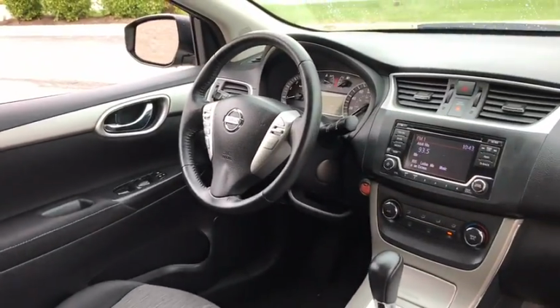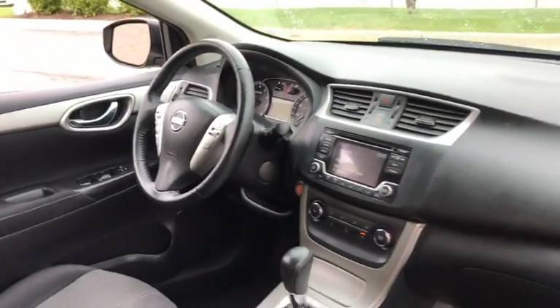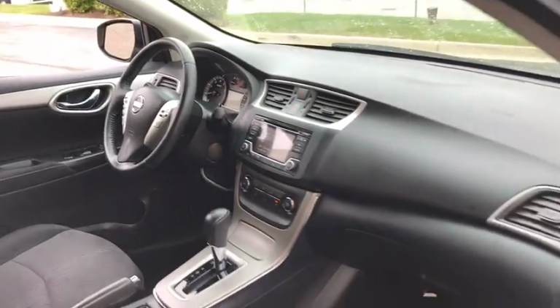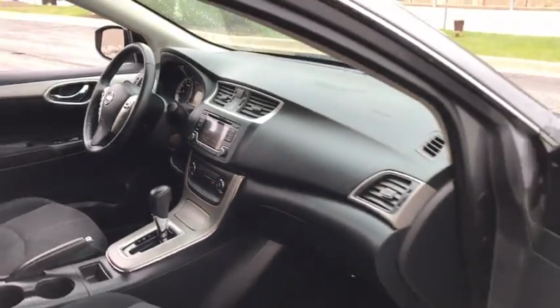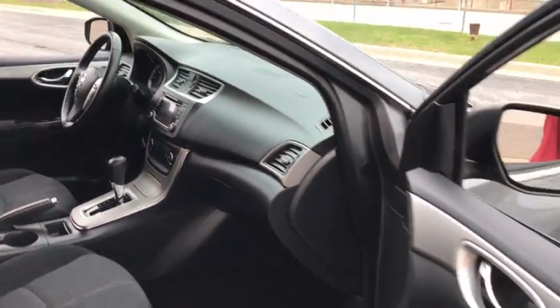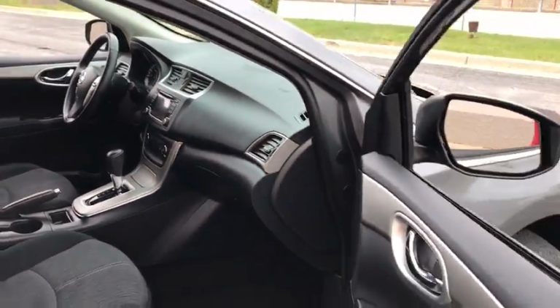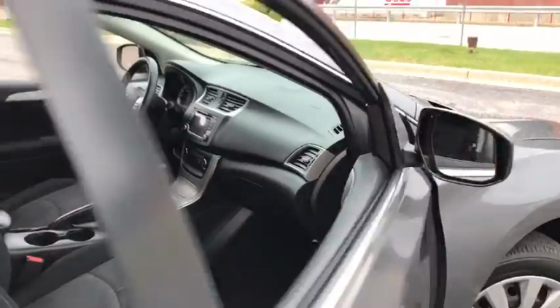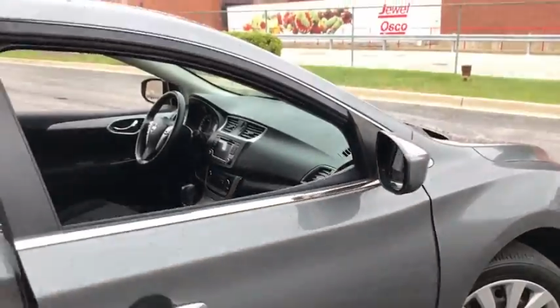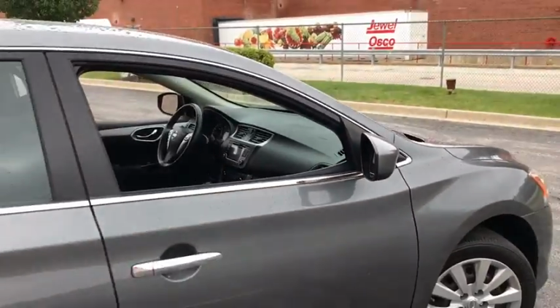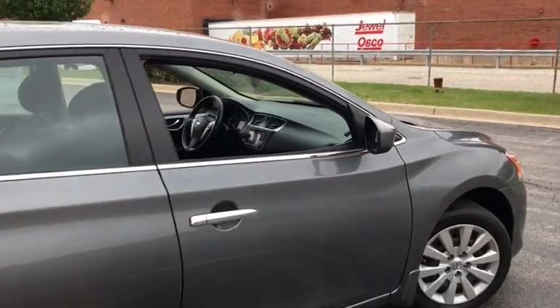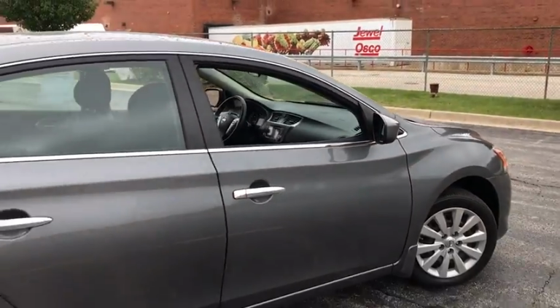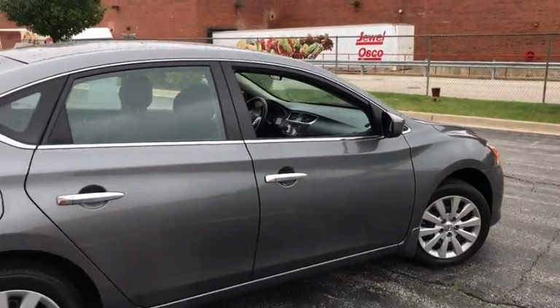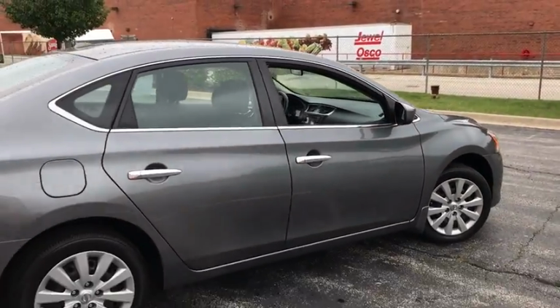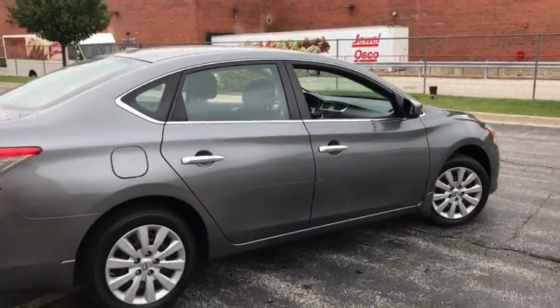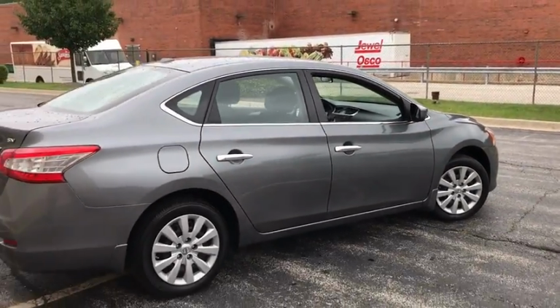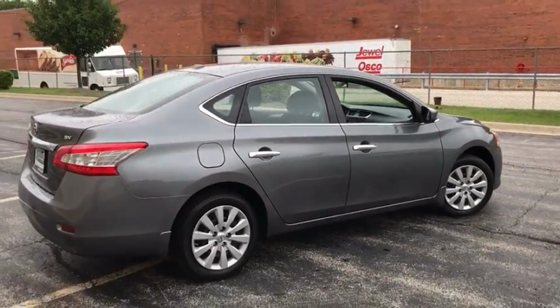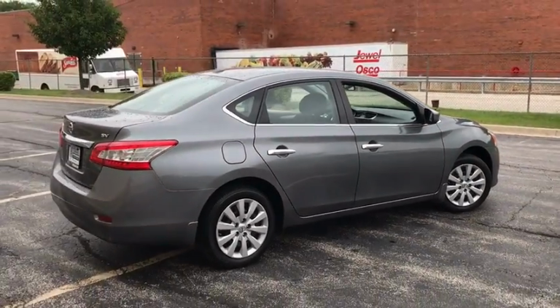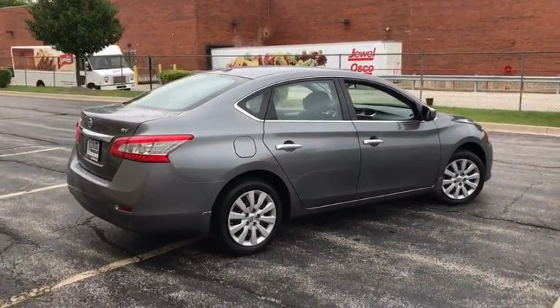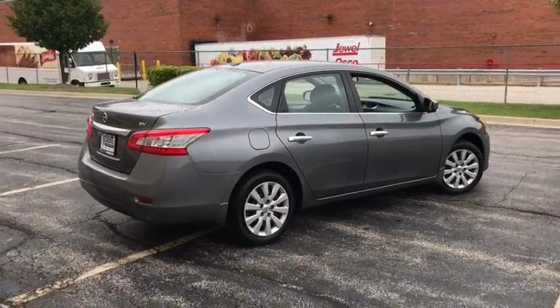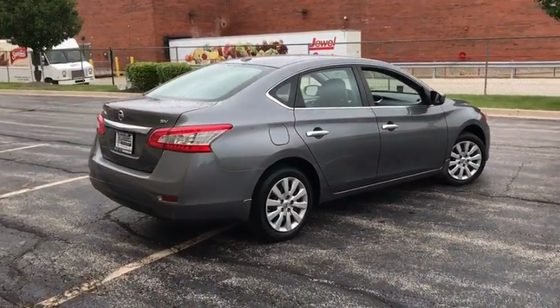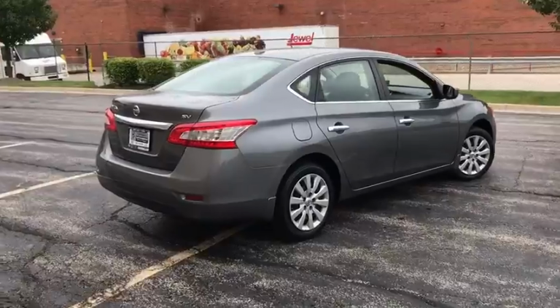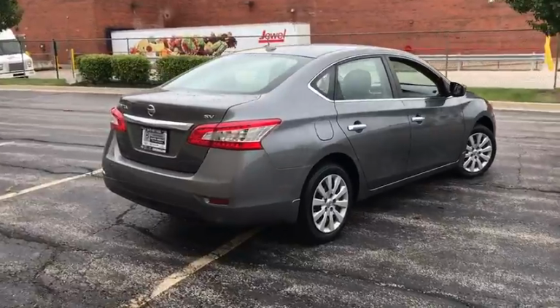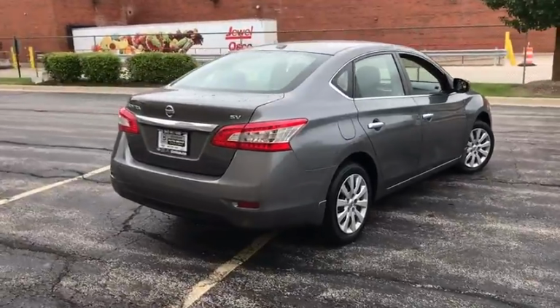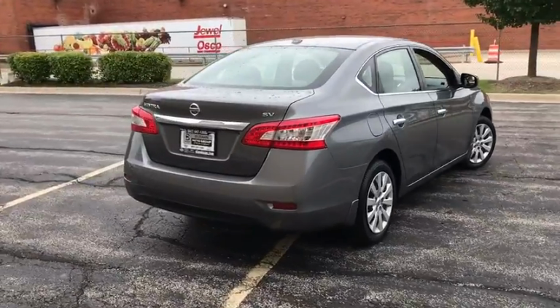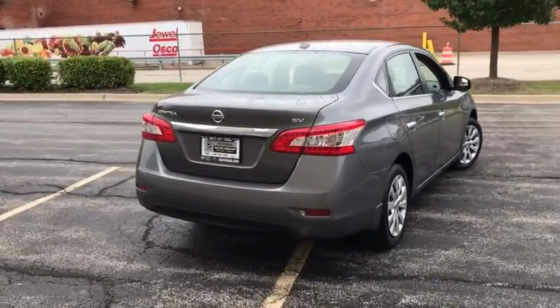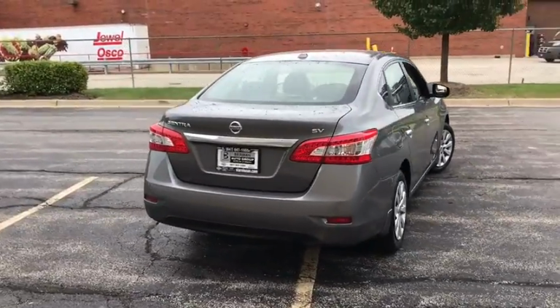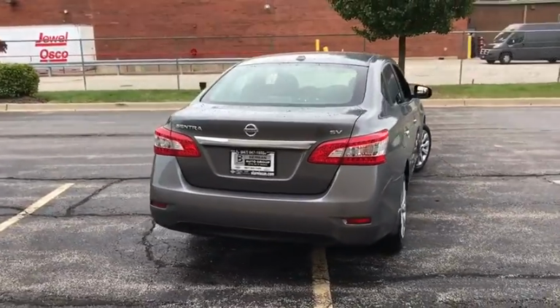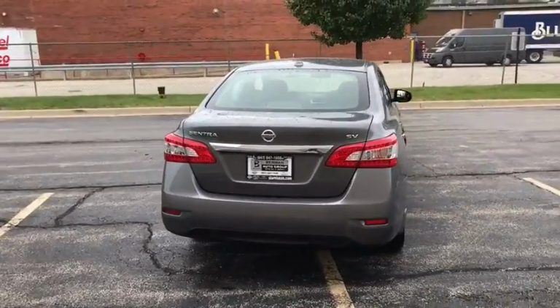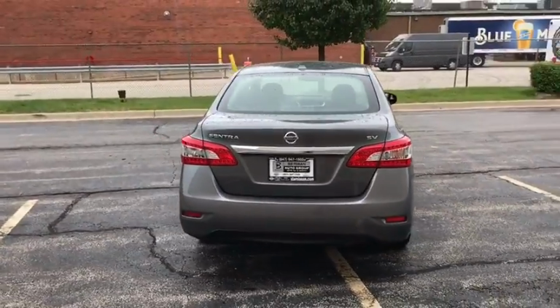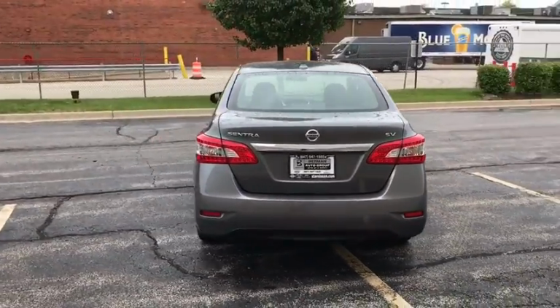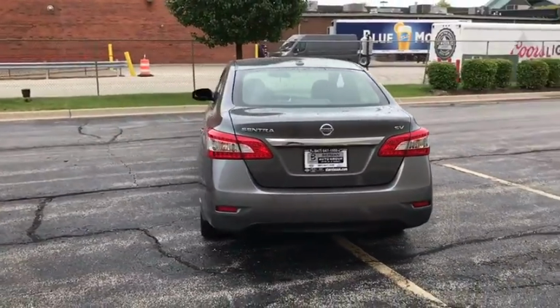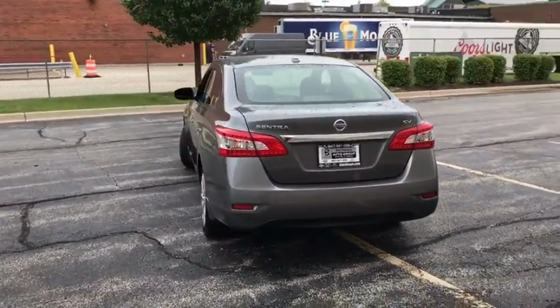Brake assist, remote keyless entry, tachometer, overhead console, panic alarm, driver vanity mirror, tilt steering wheel, front reading lamps, front bucket seats, passenger vanity mirror.